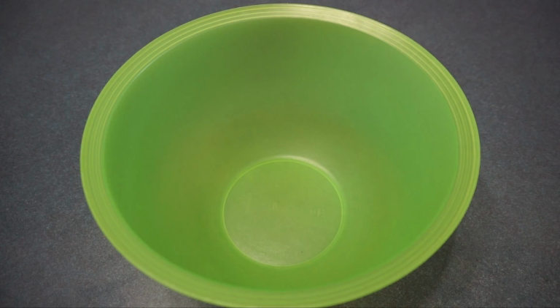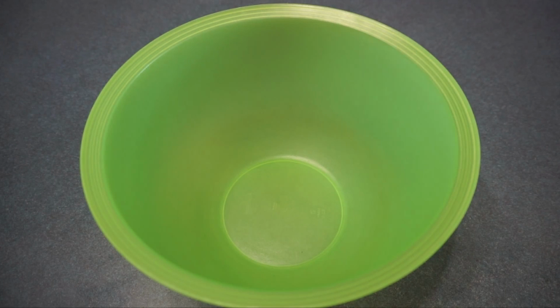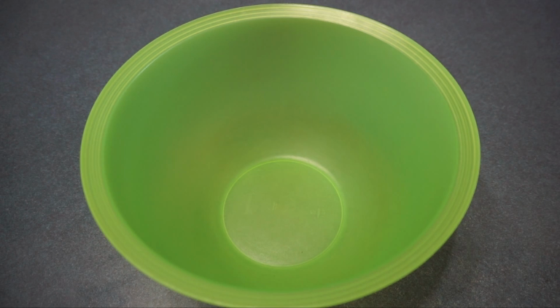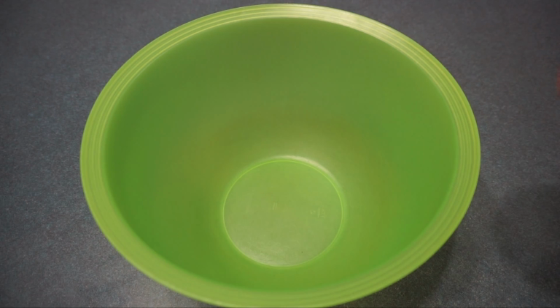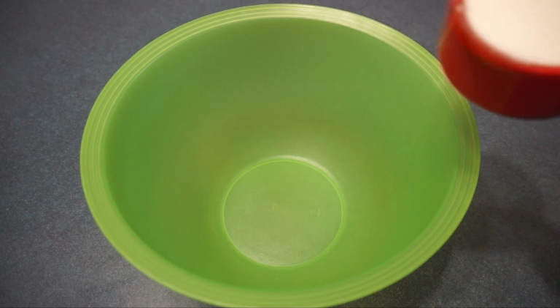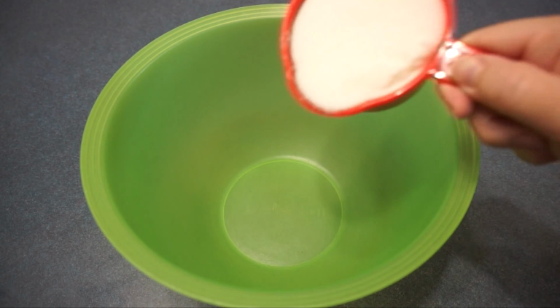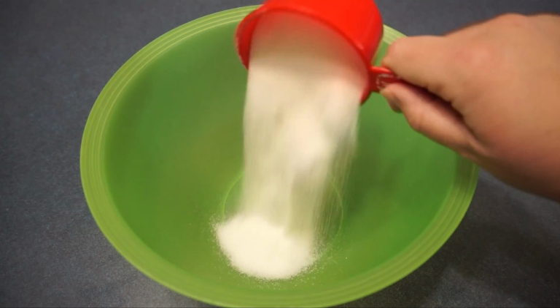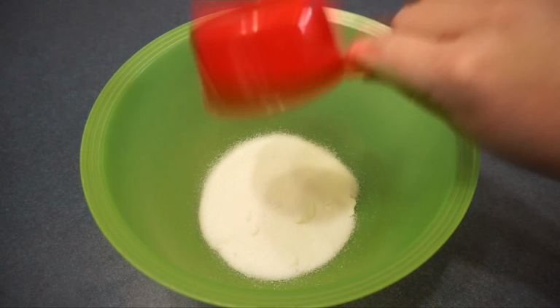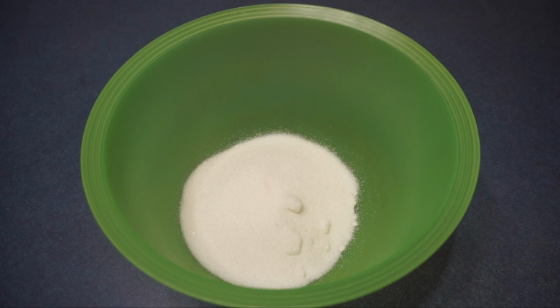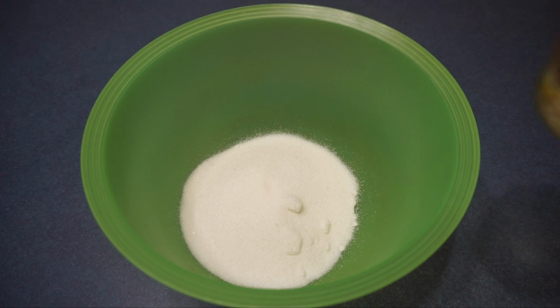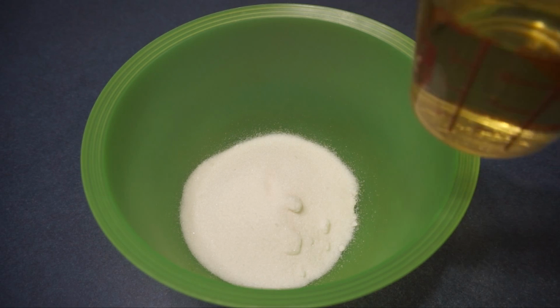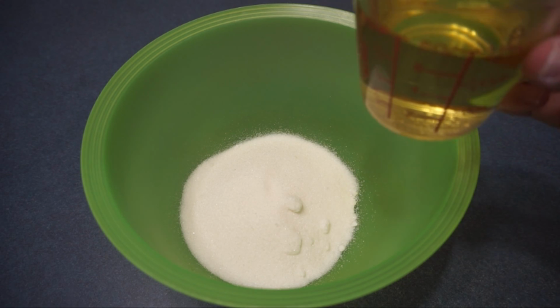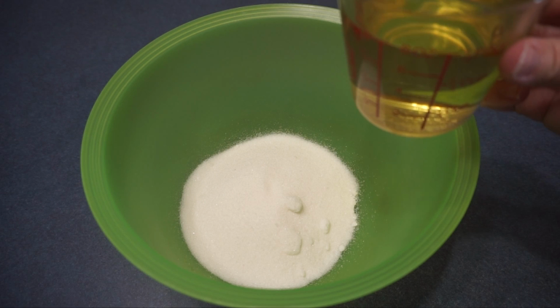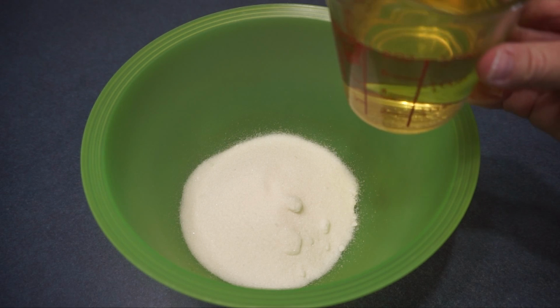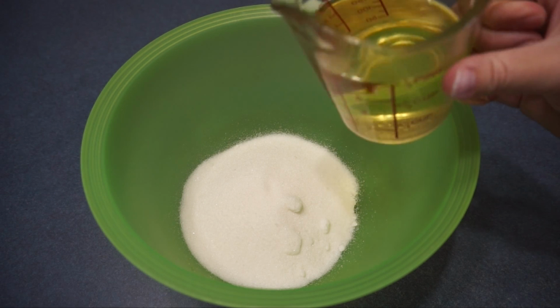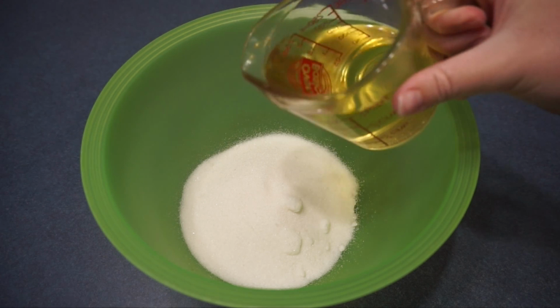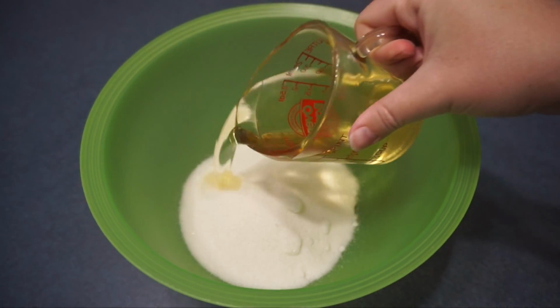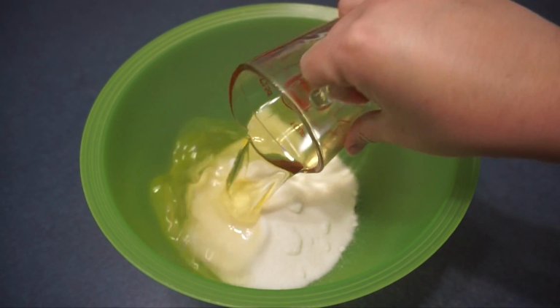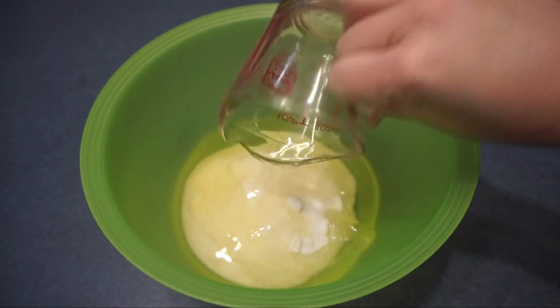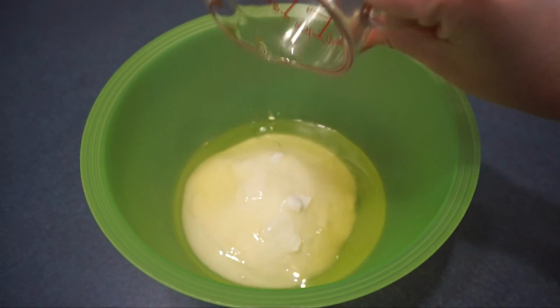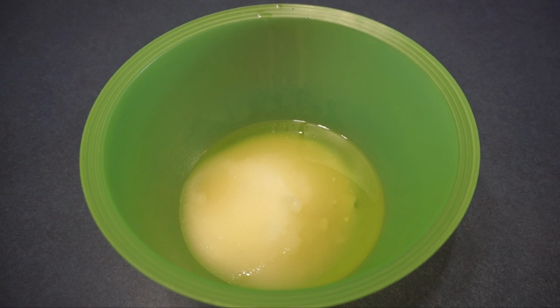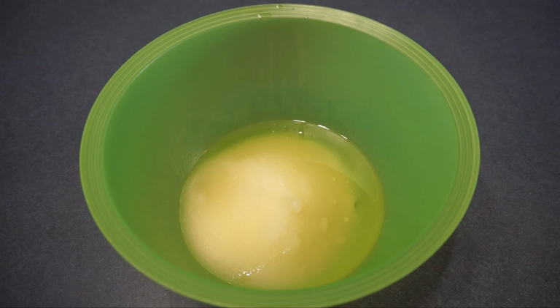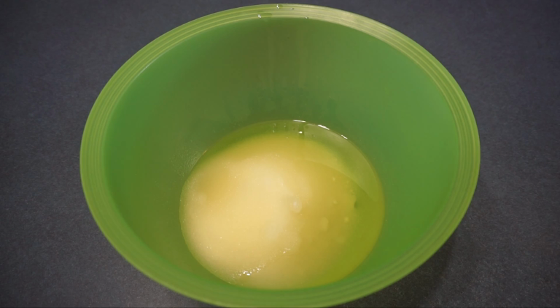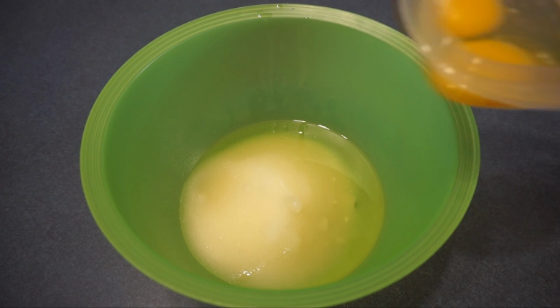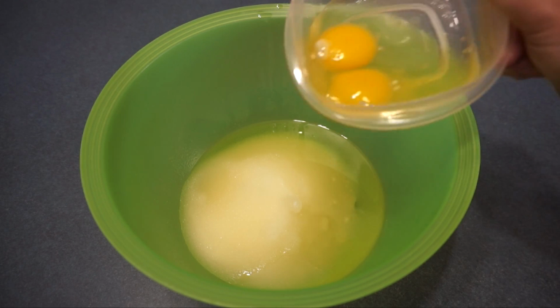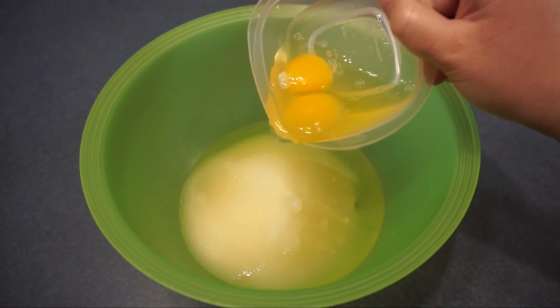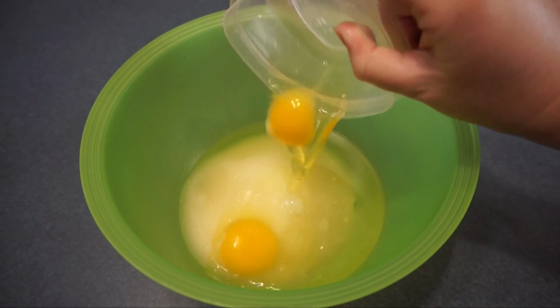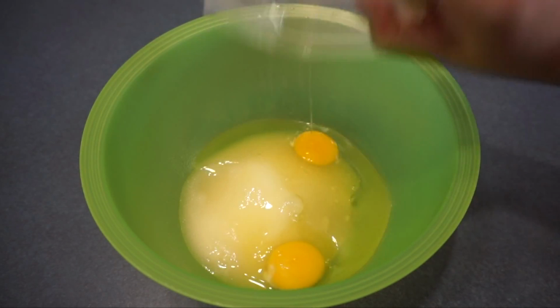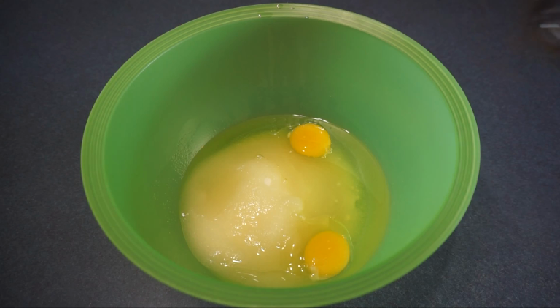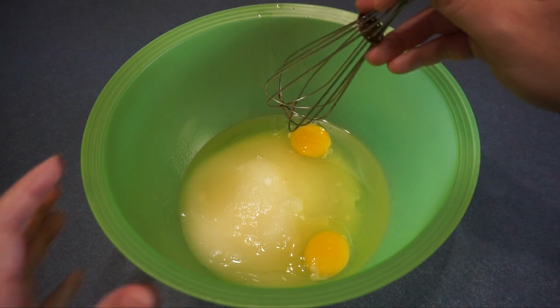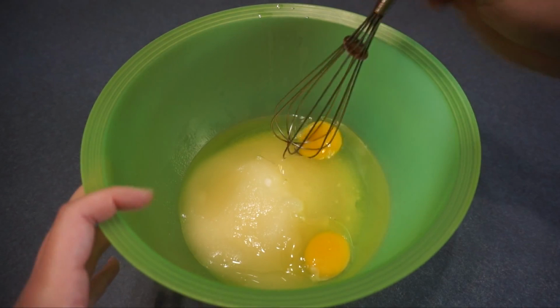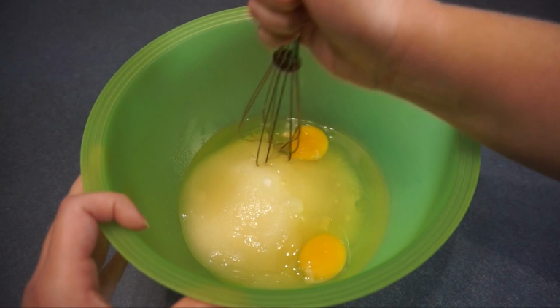First I am going to add 2 cups of sugar and 1¼ cups of canola oil or vegetable oil. Next I am going to add 2 eggs. Now we are going to whisk that together.